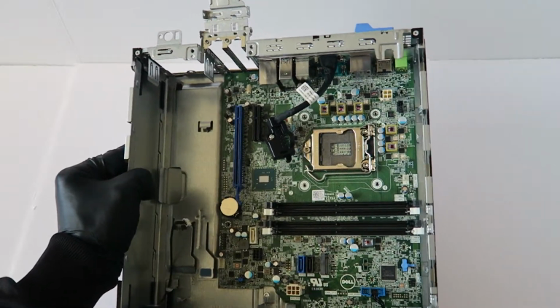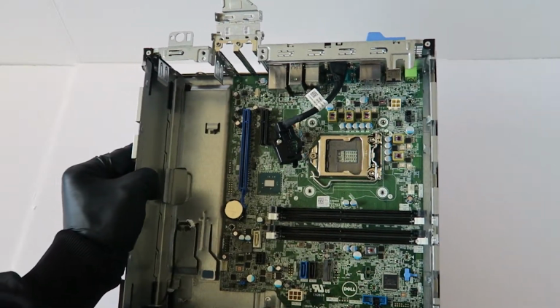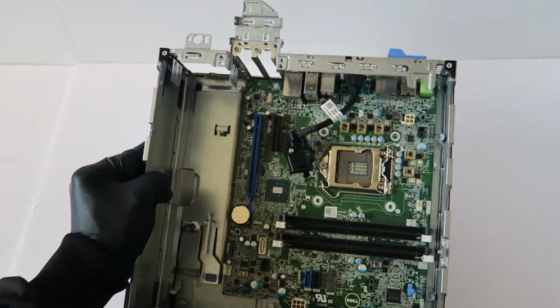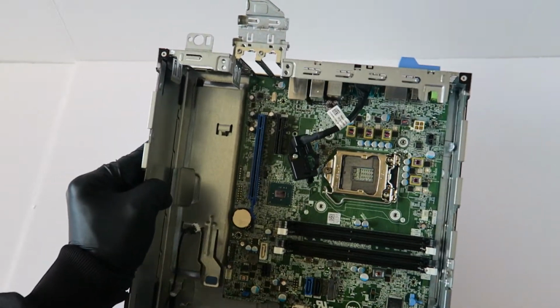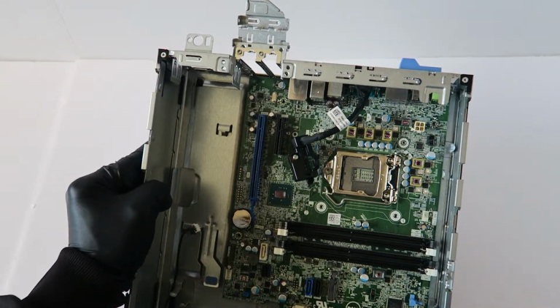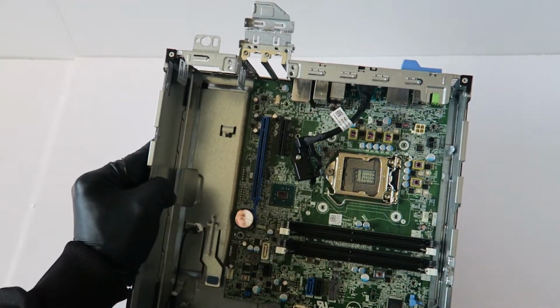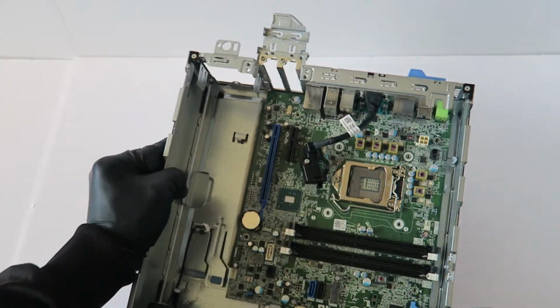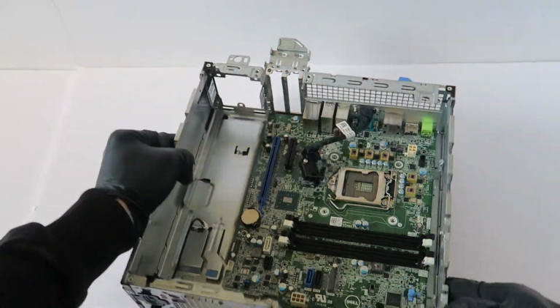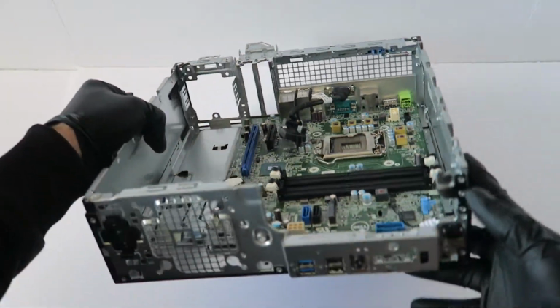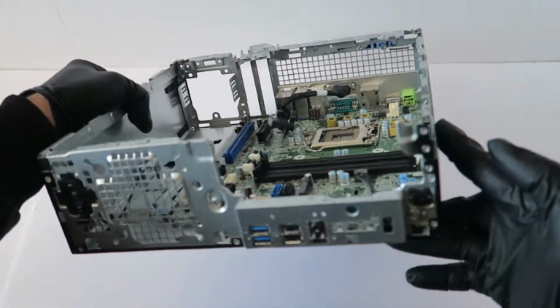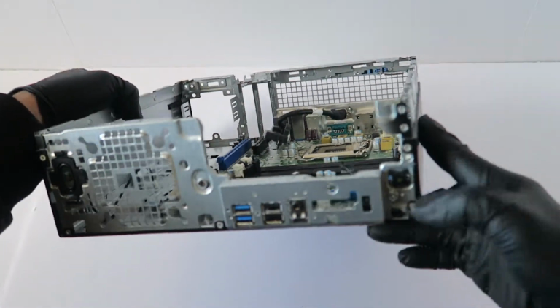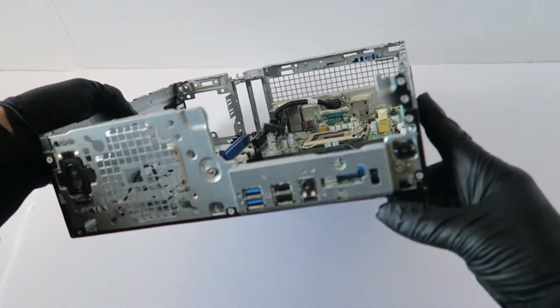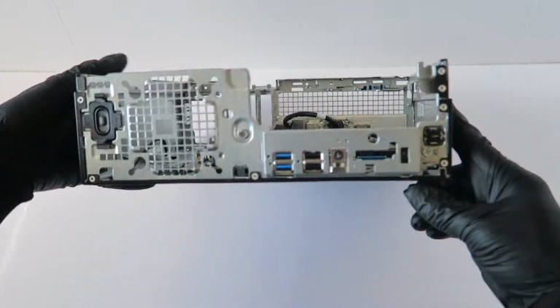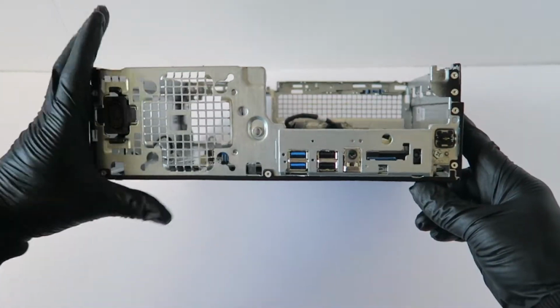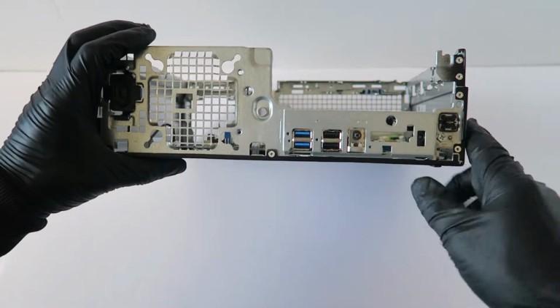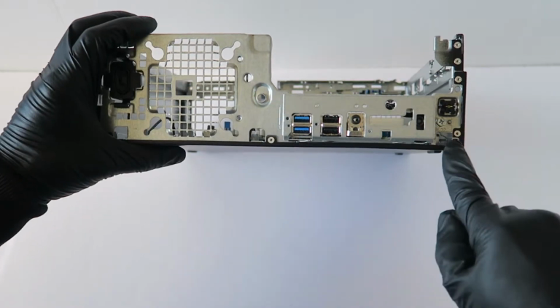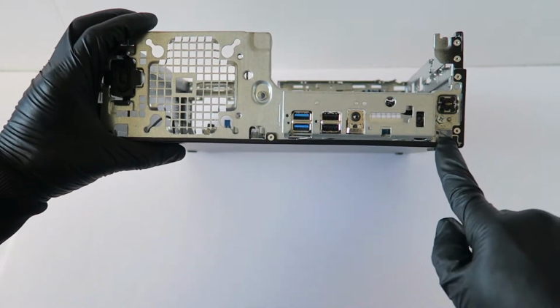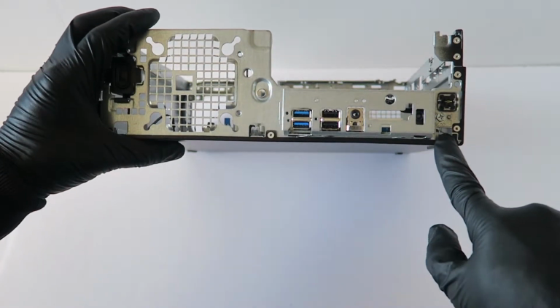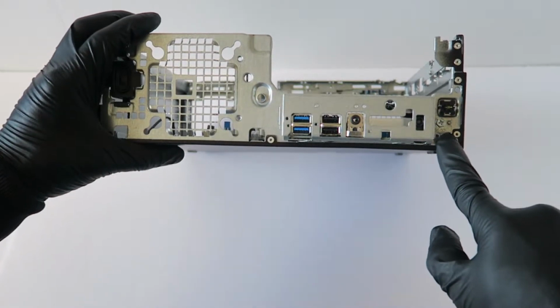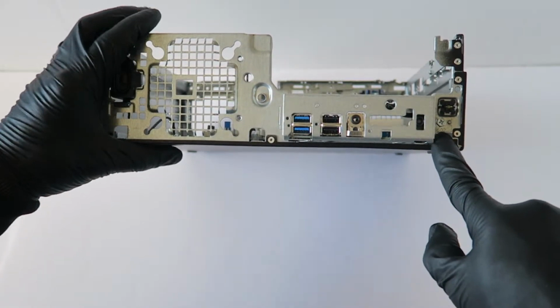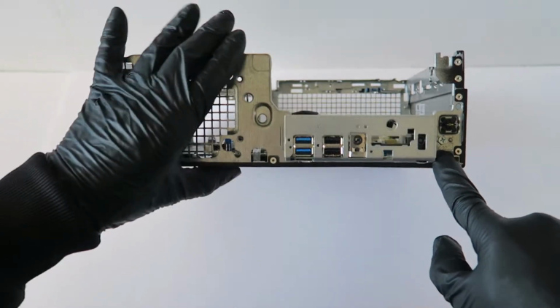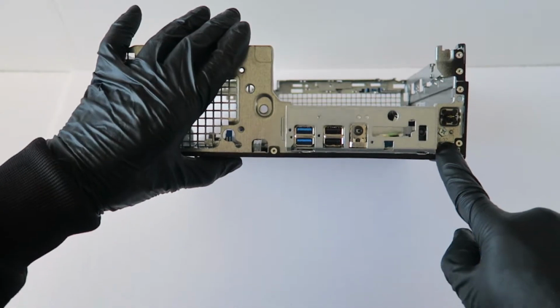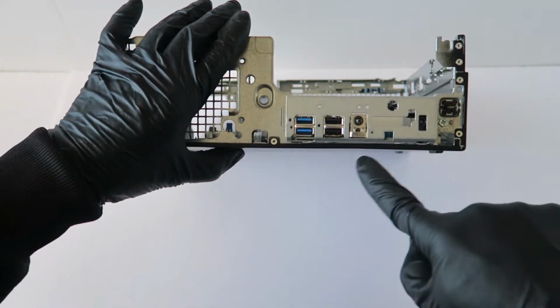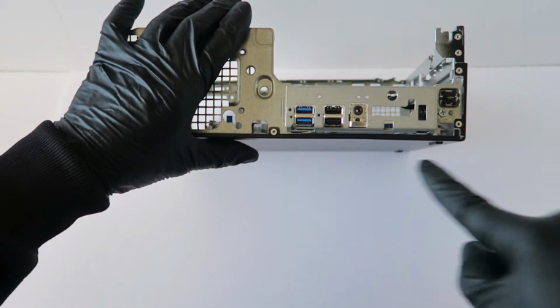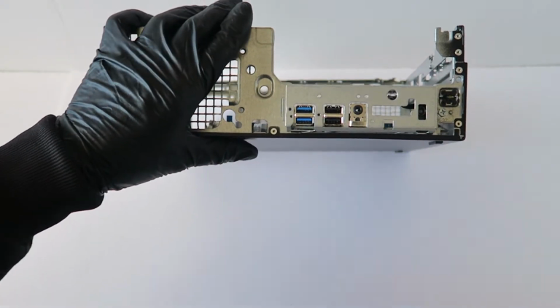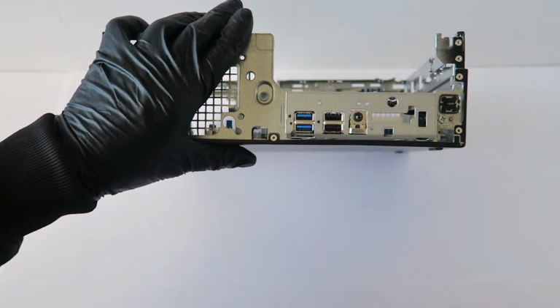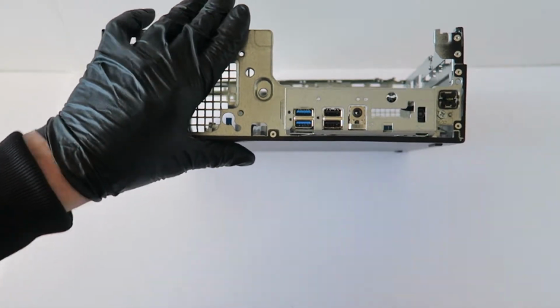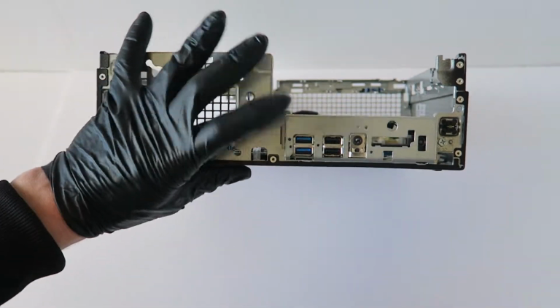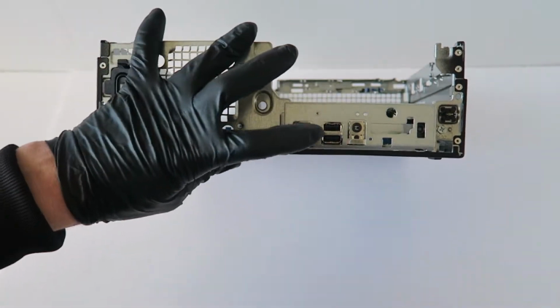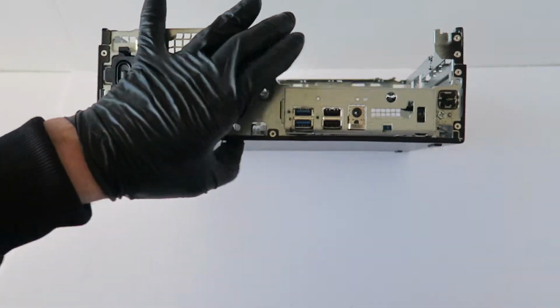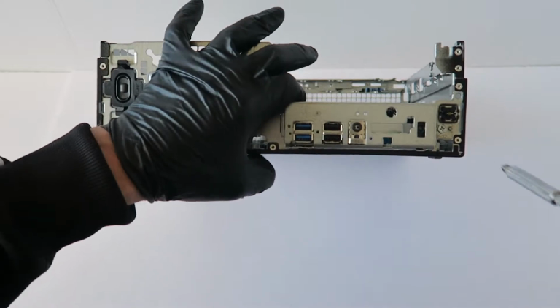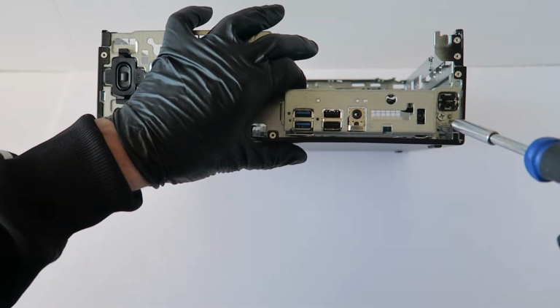Make sure to check all the cables — make sure all the cables are disconnected. There is another screw right here in the front where the front panel USB is.